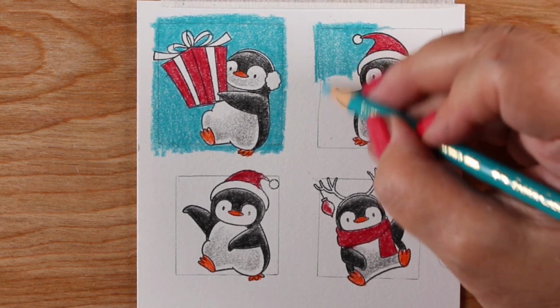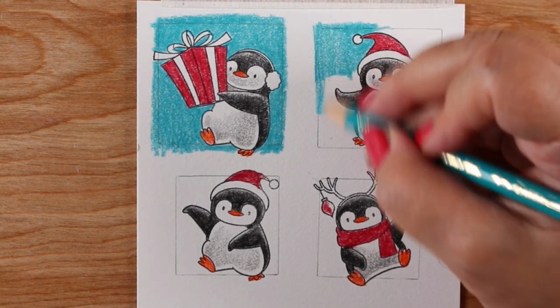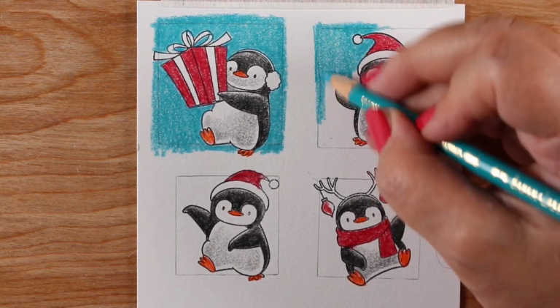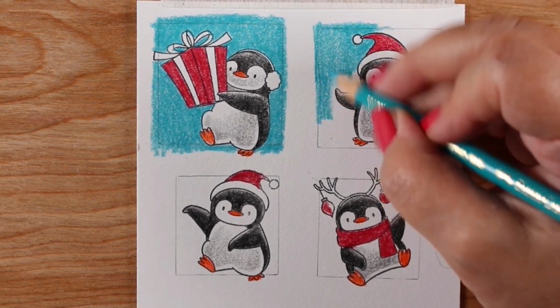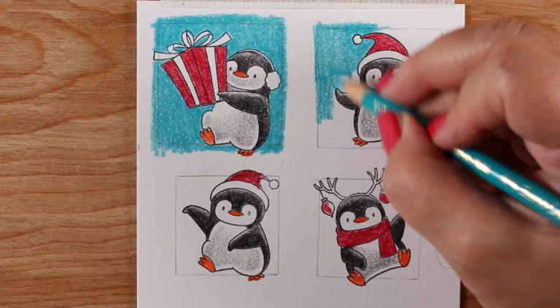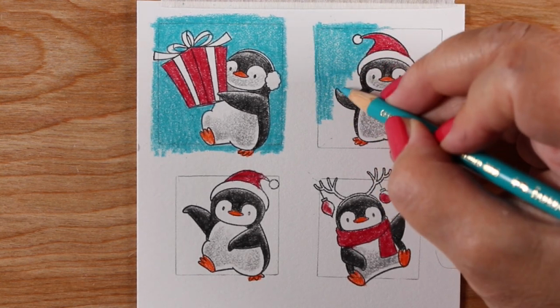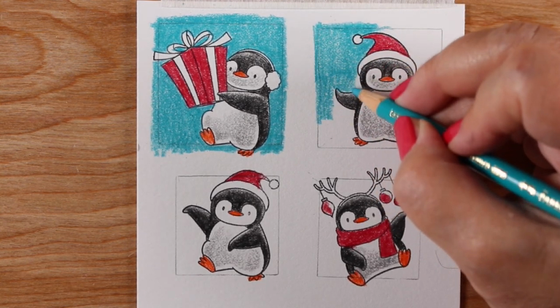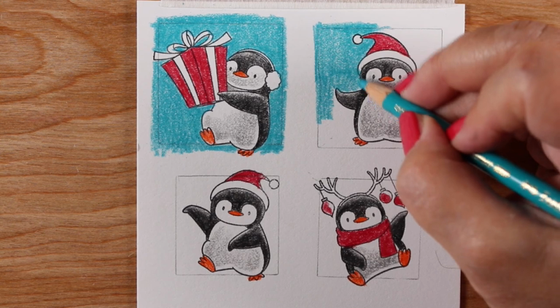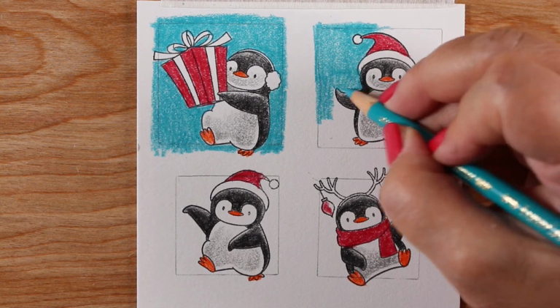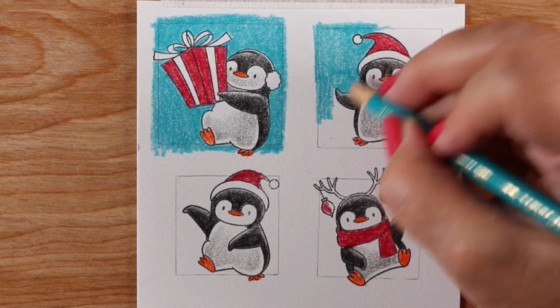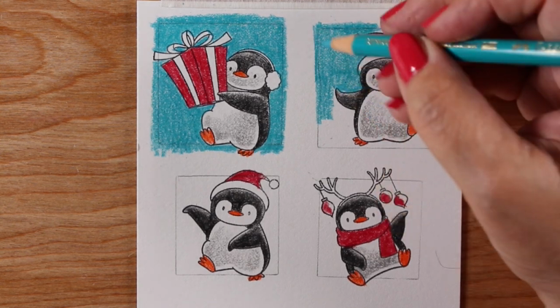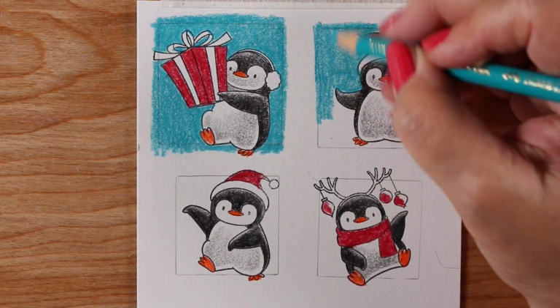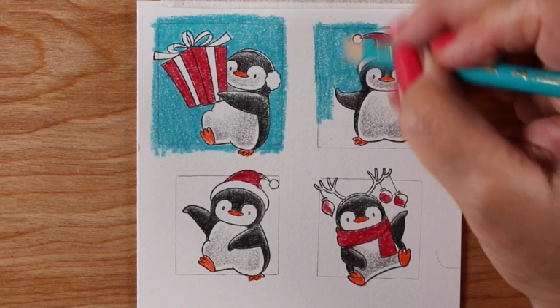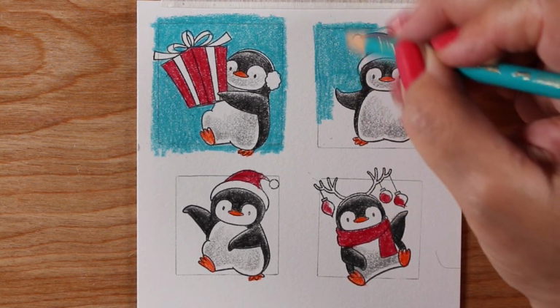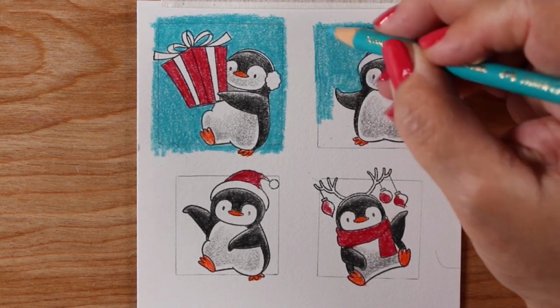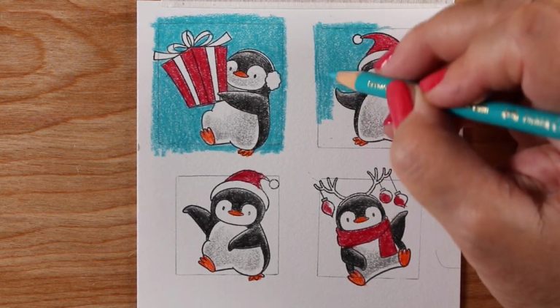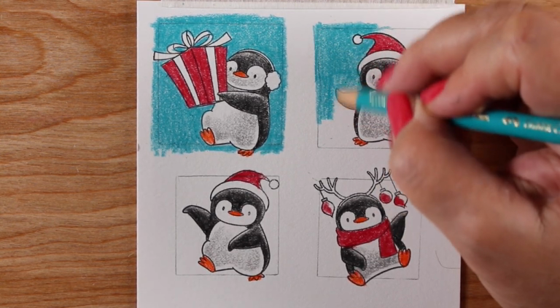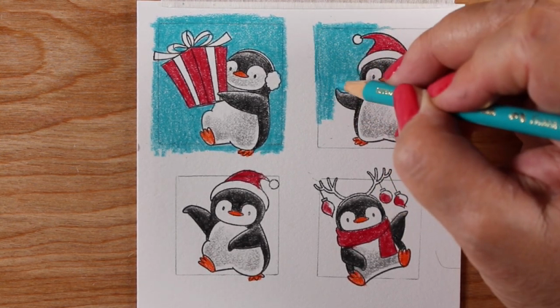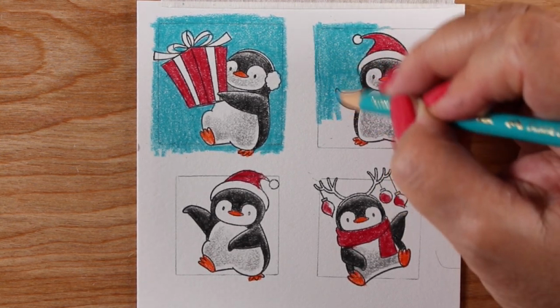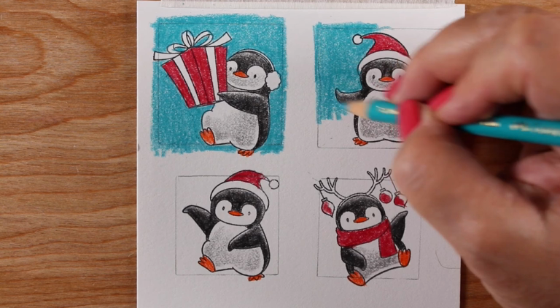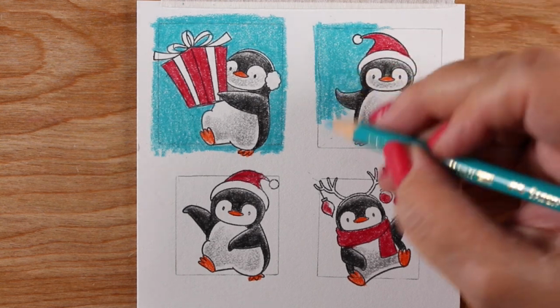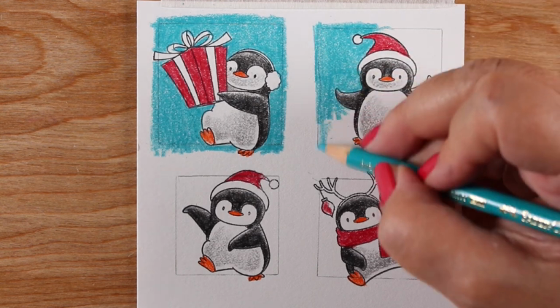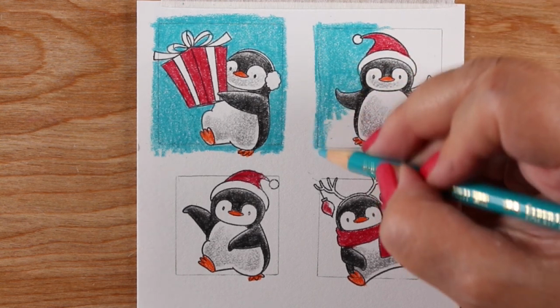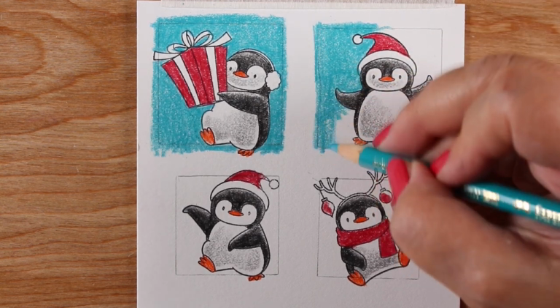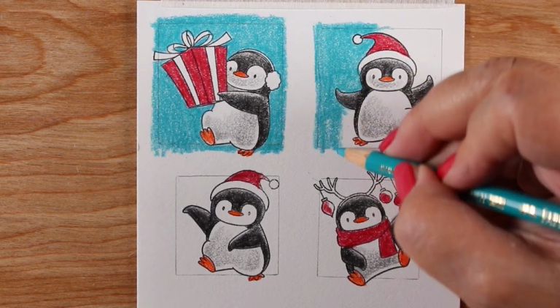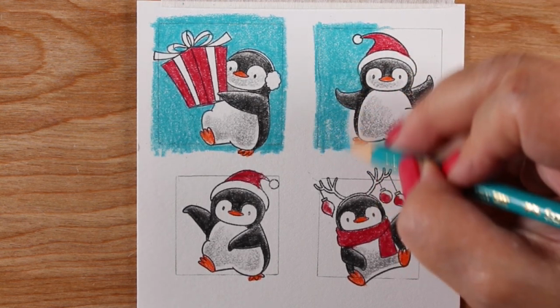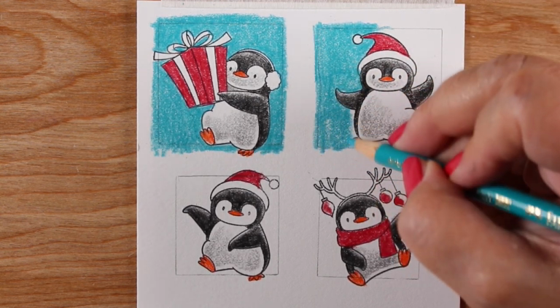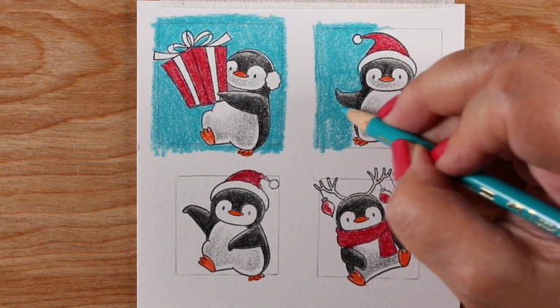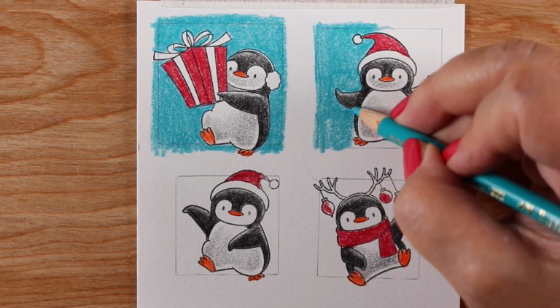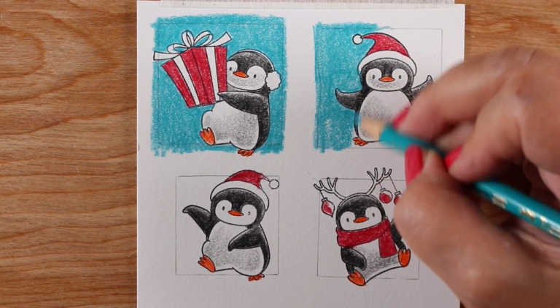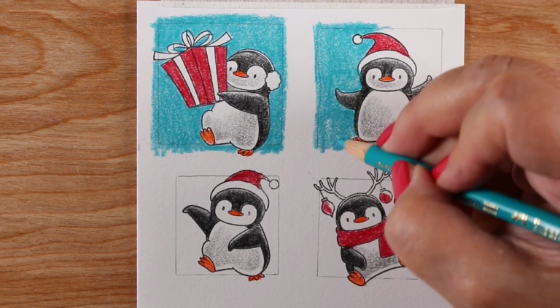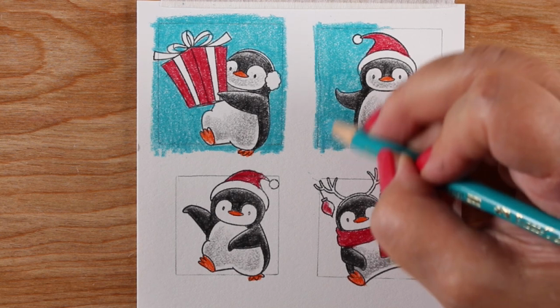For my background color I'm going to choose a blue-green color, but again coordinate it with your wrapping paper. If you've got green and red, make it a green background — why not? Or if you're using purple wrapping paper, use purple in the background.